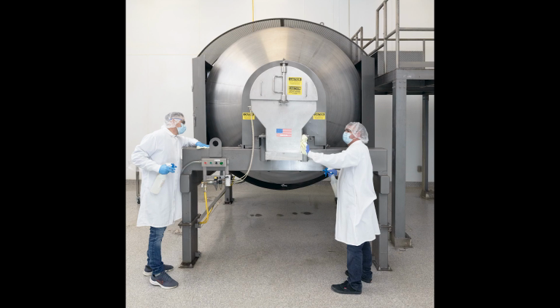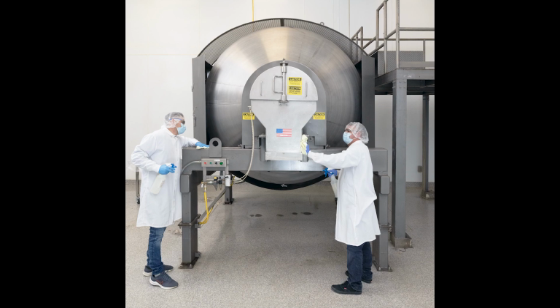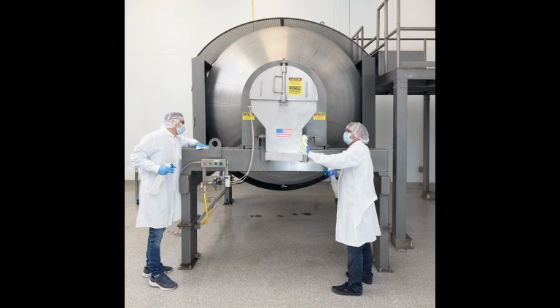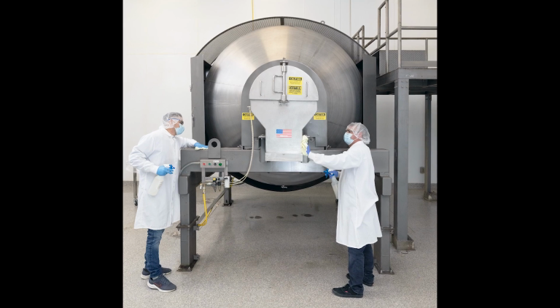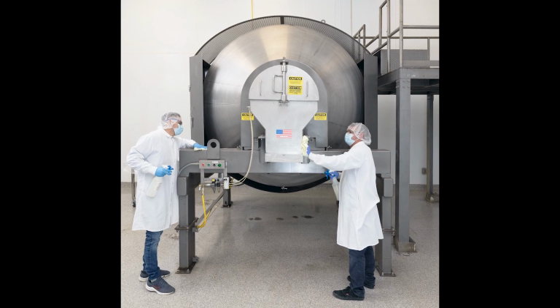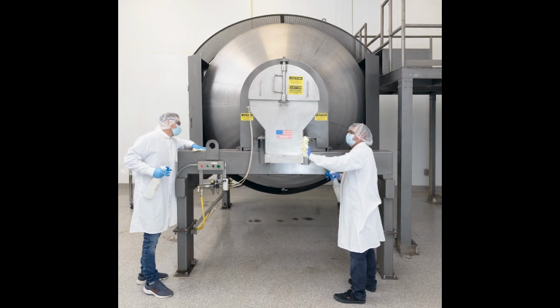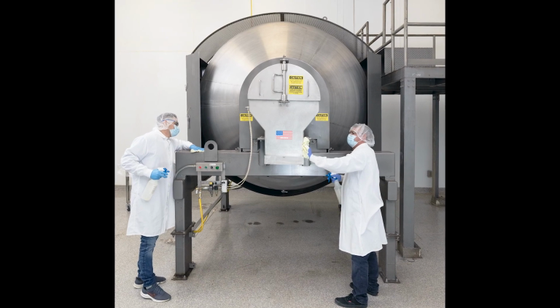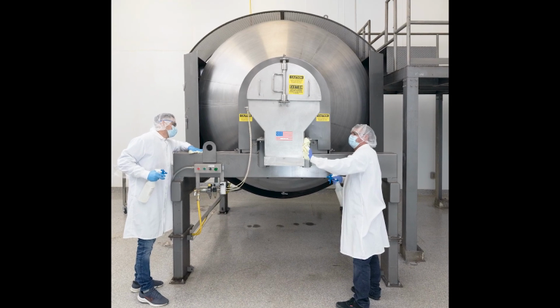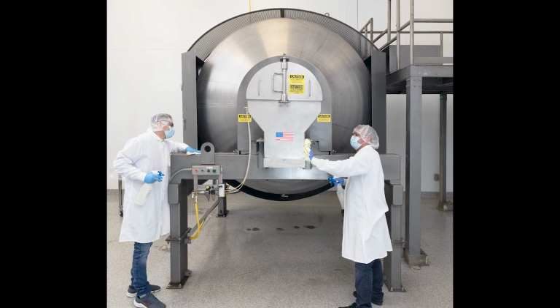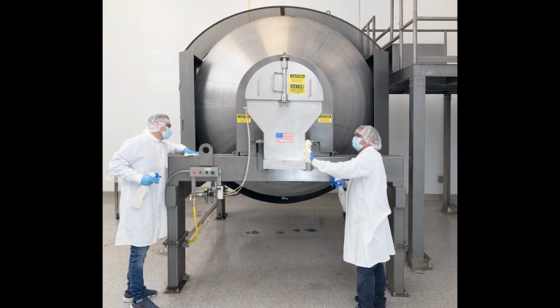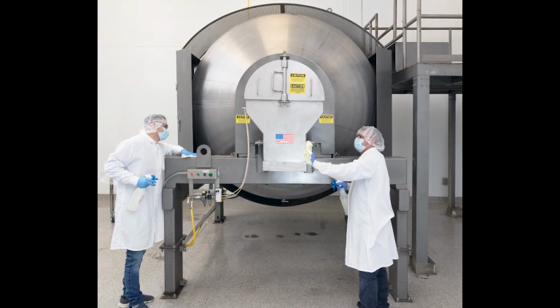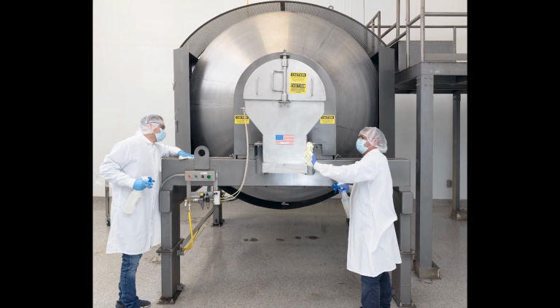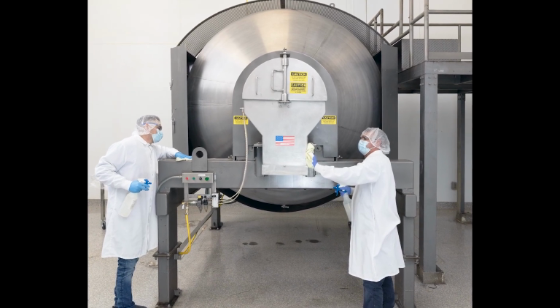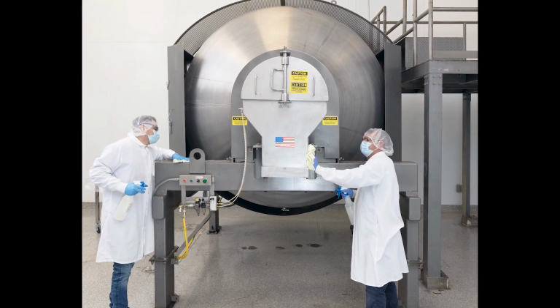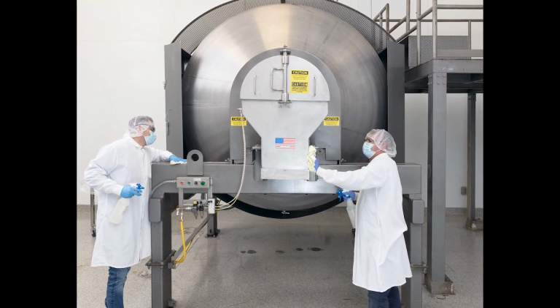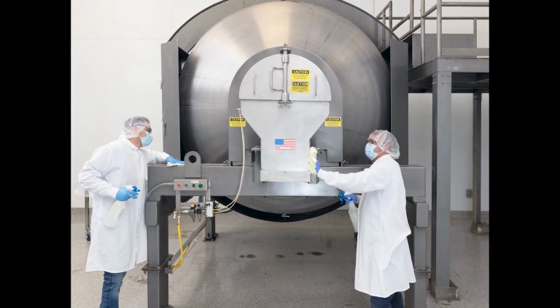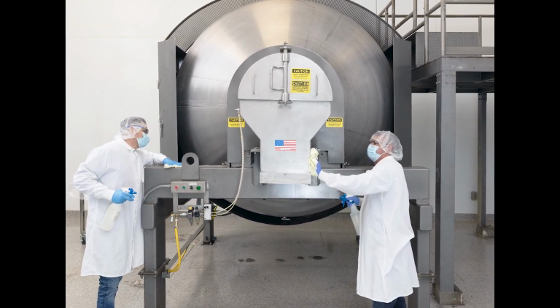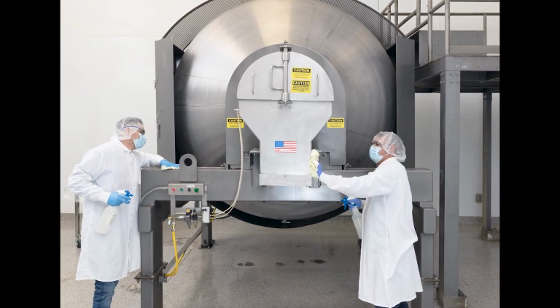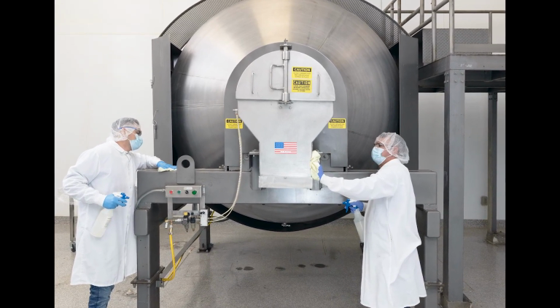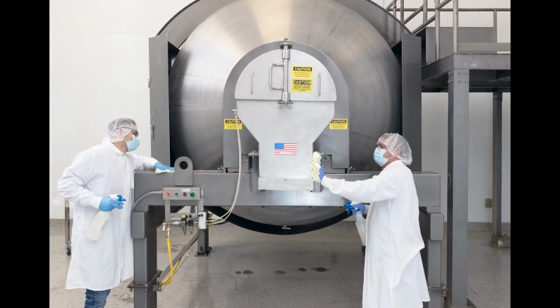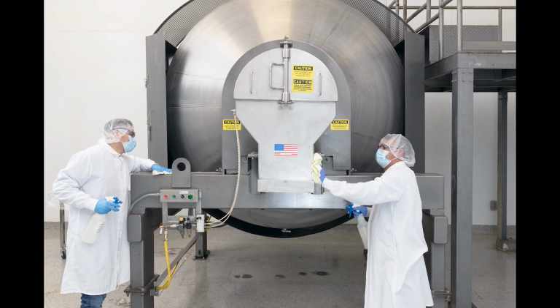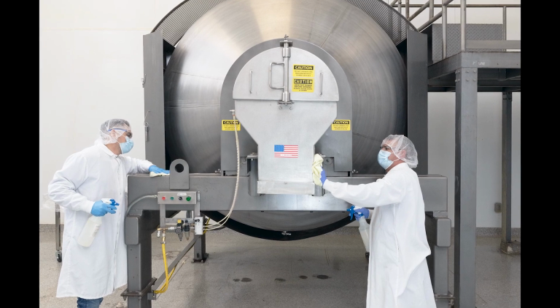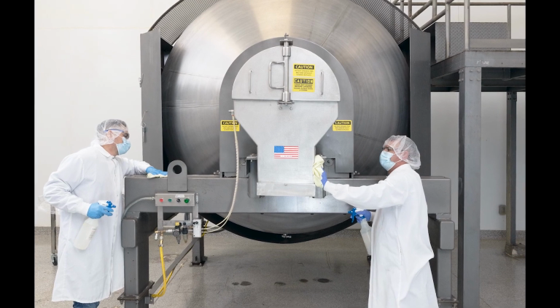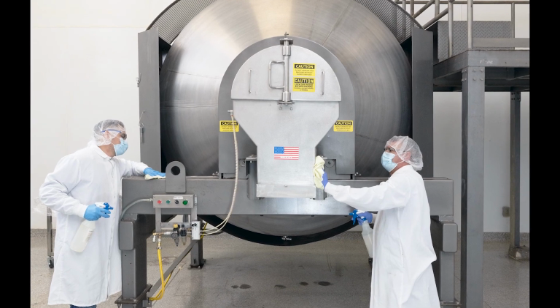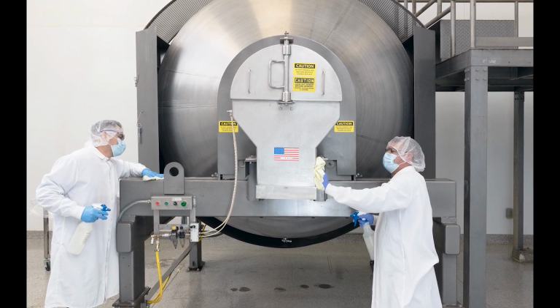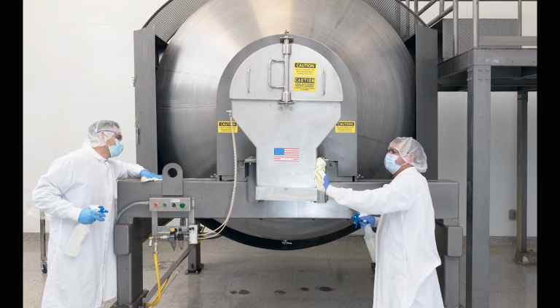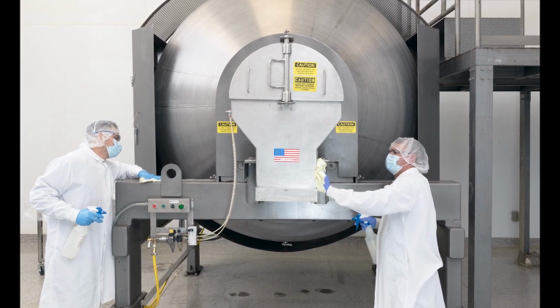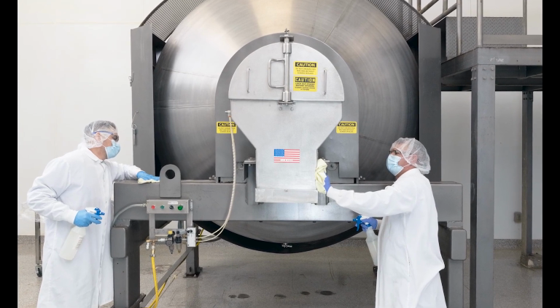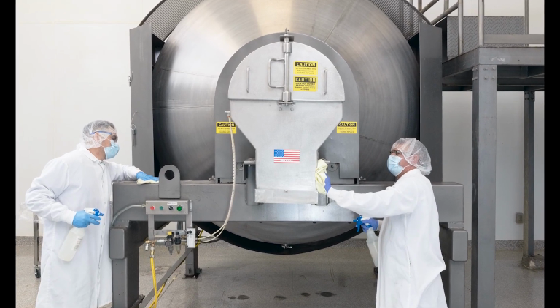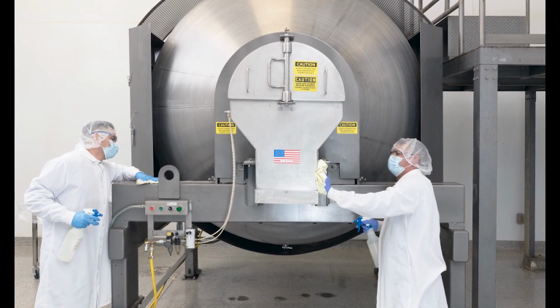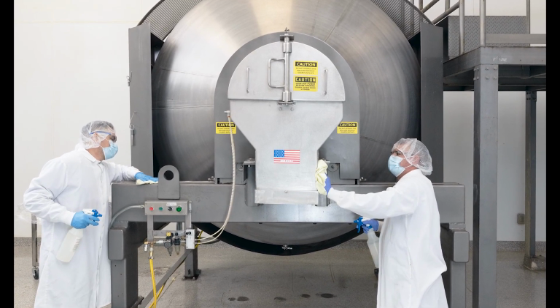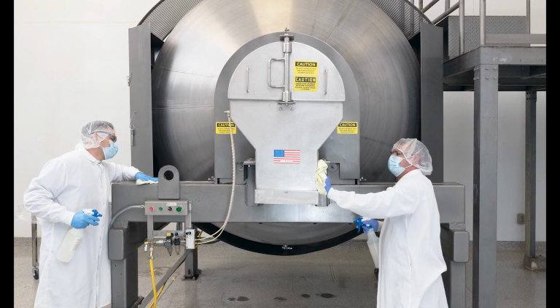The company, which complies with CGMP regulations and HACCP procedures, cleans and test swabs the equipment in about three hours, most of which is drying time.